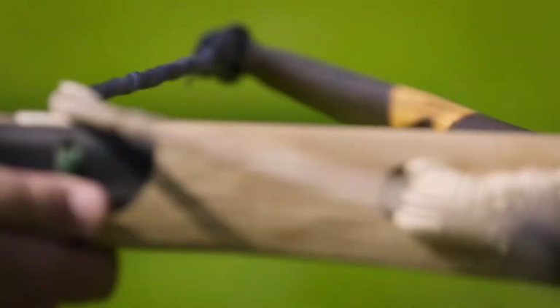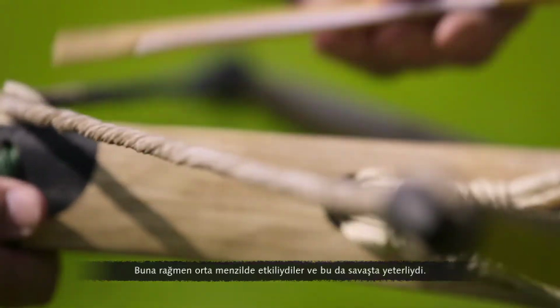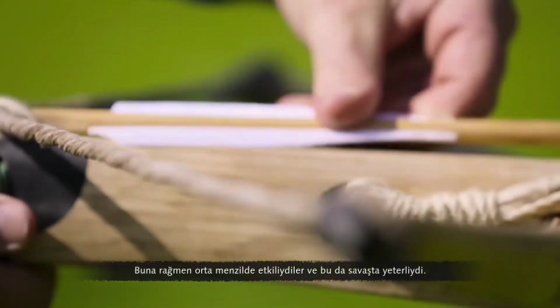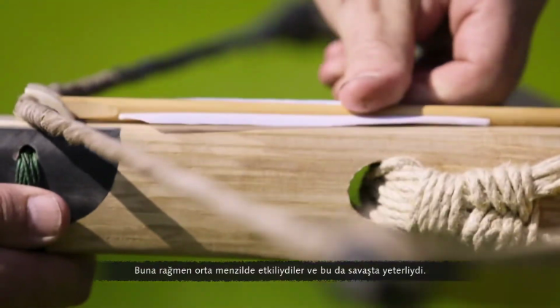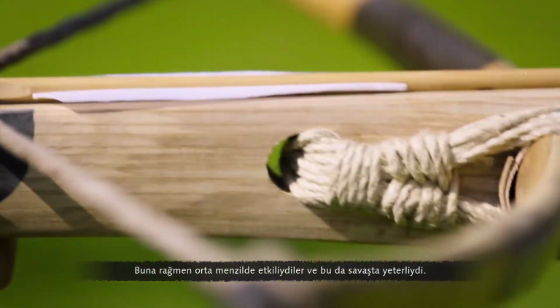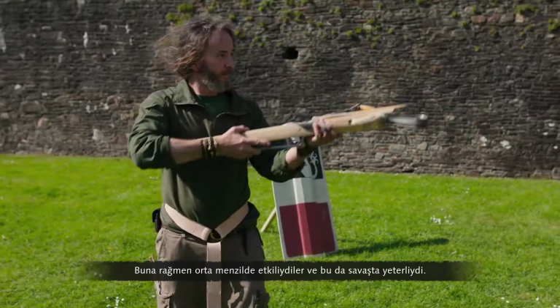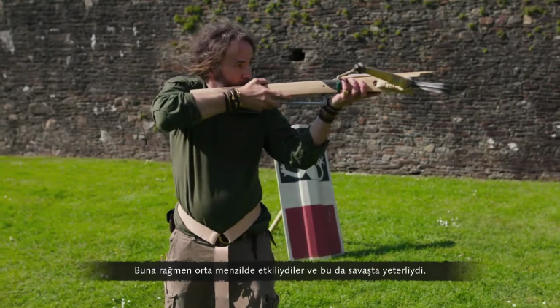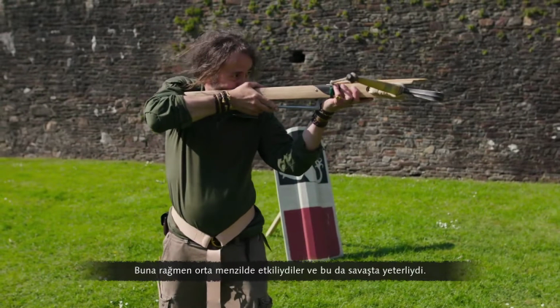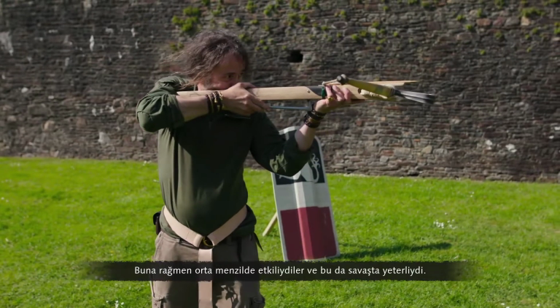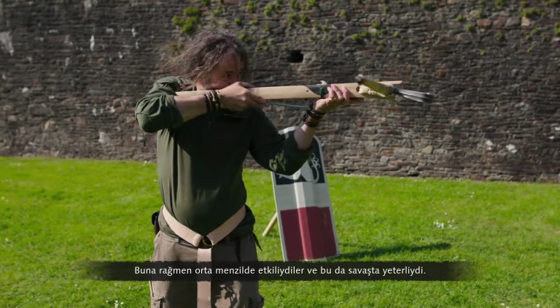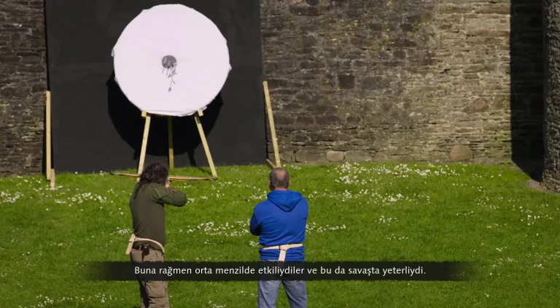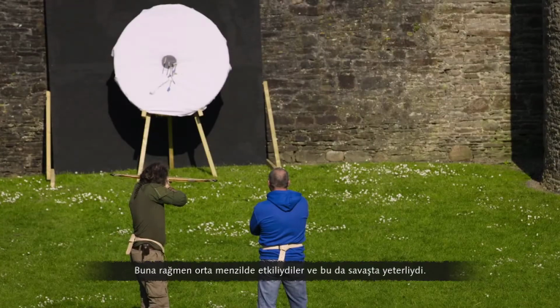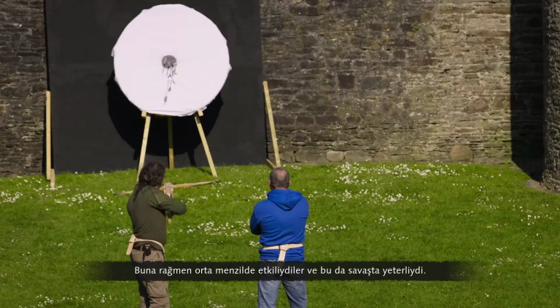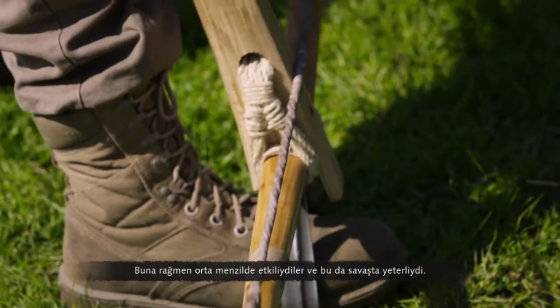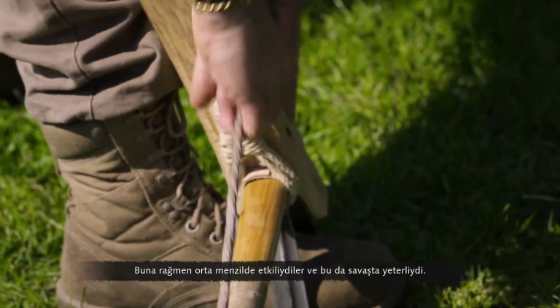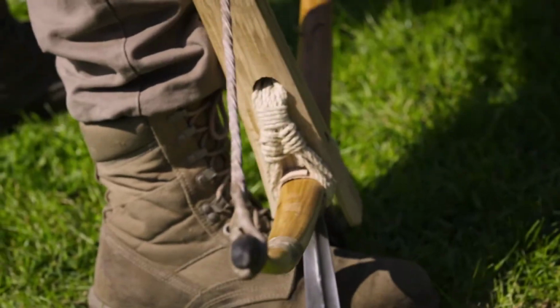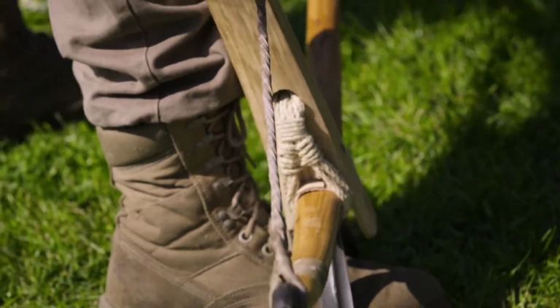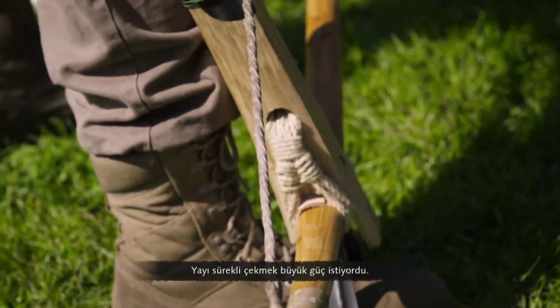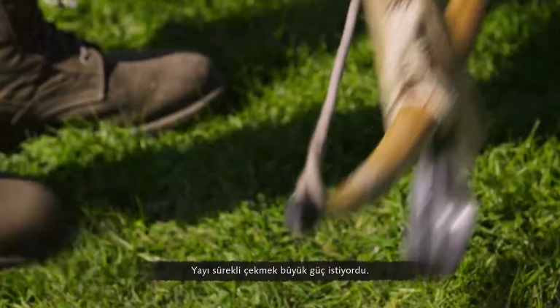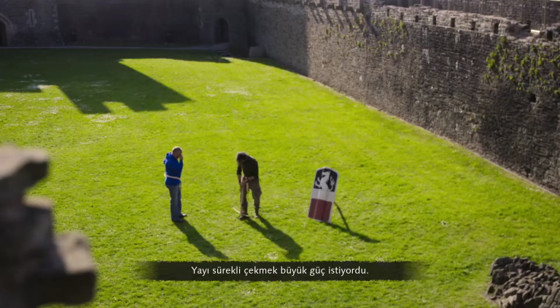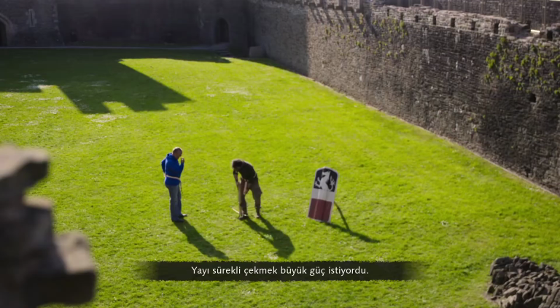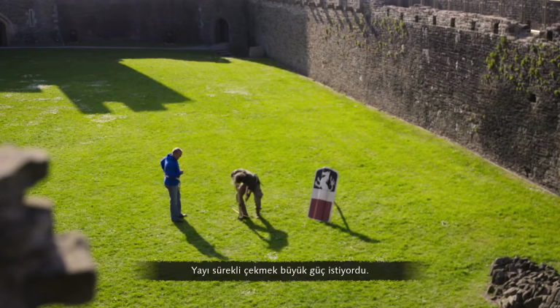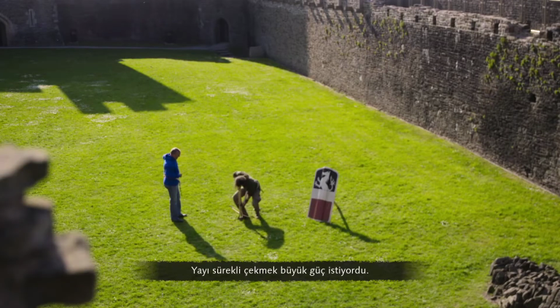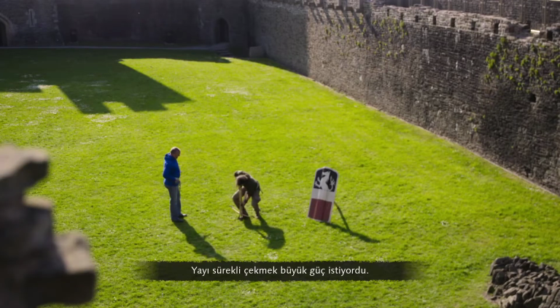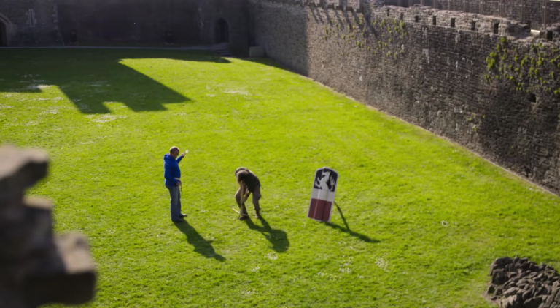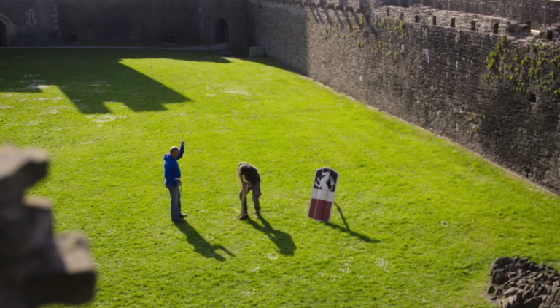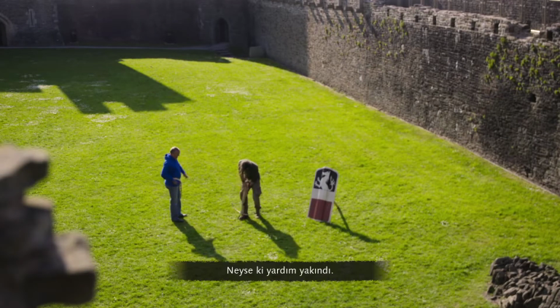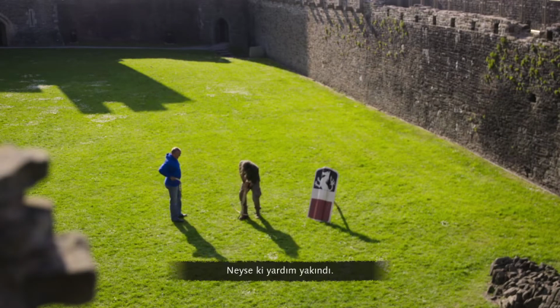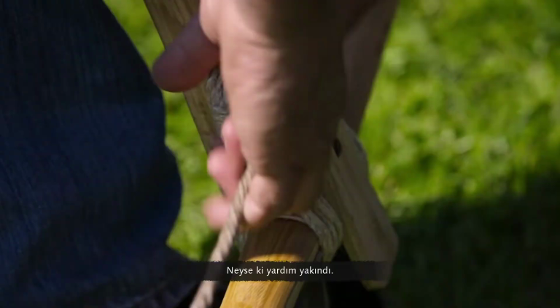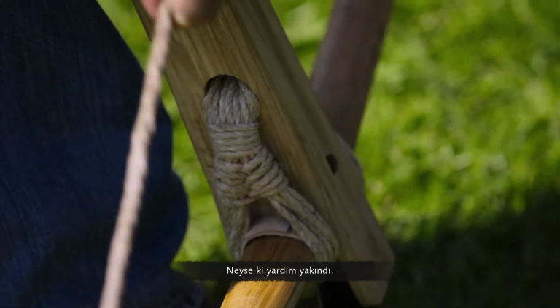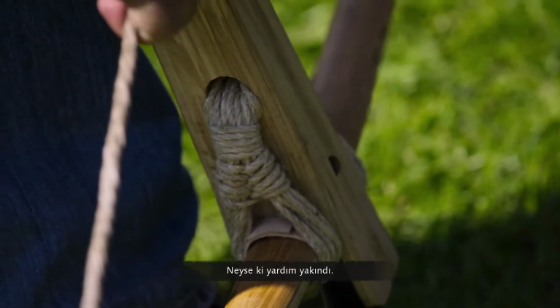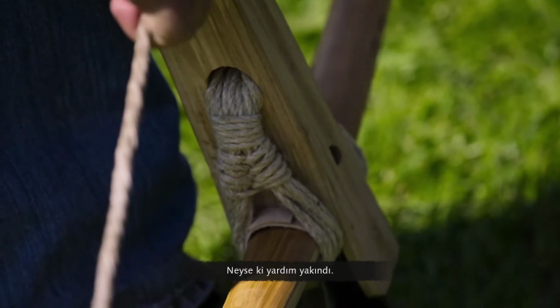Despite this, they were effective at medium range, and that was enough in battle. Drawing the bow repeatedly took a lot of strength. Thankfully, help was at hand.